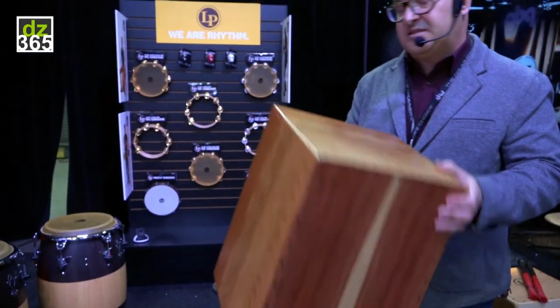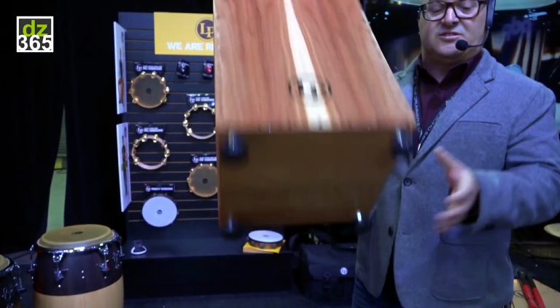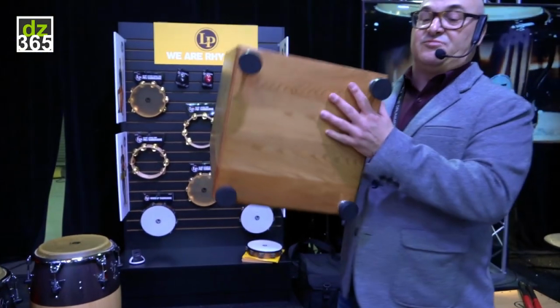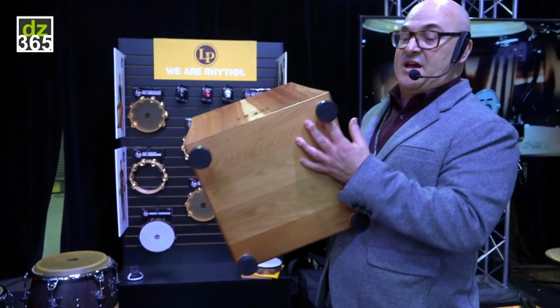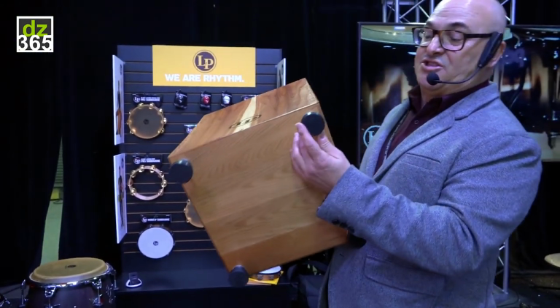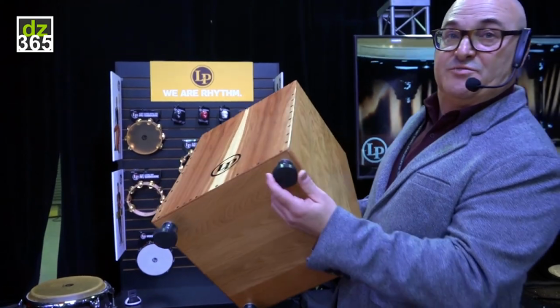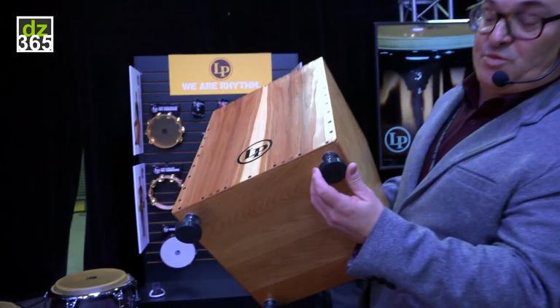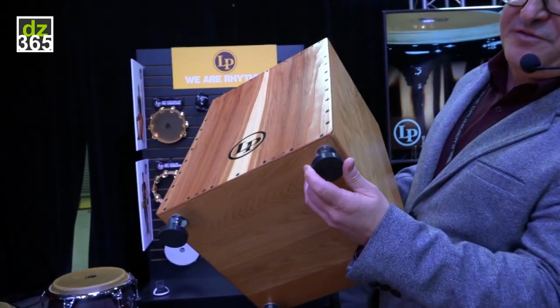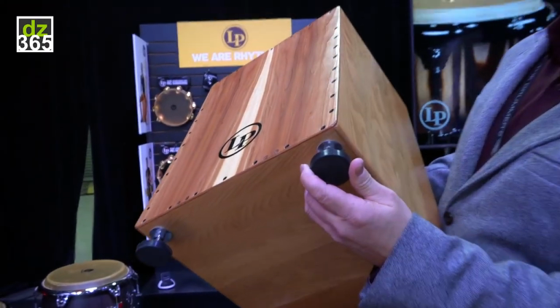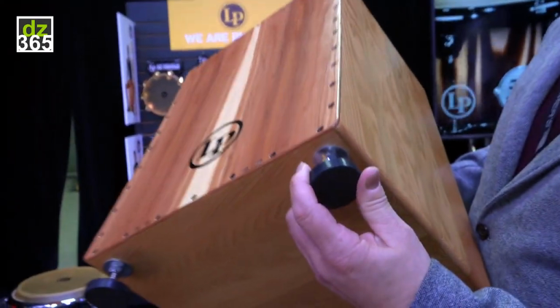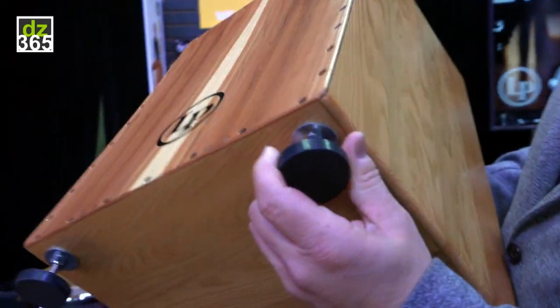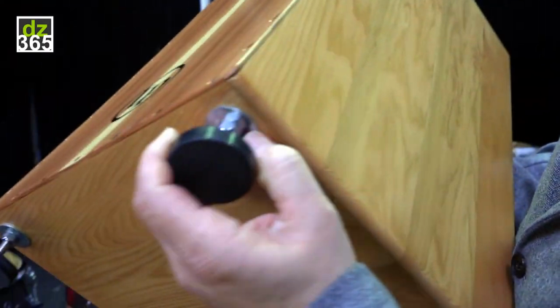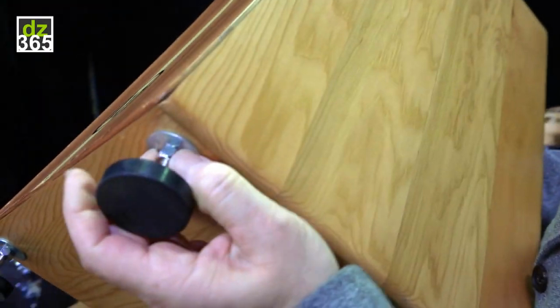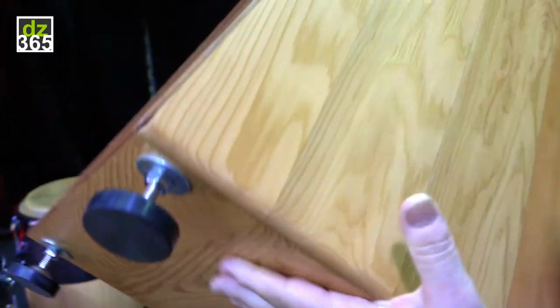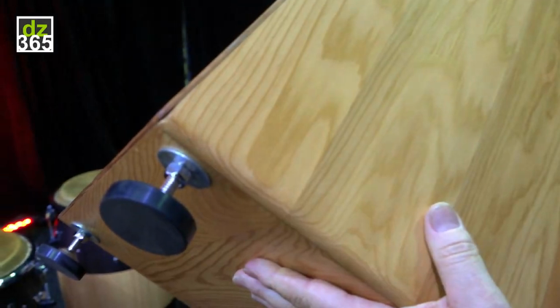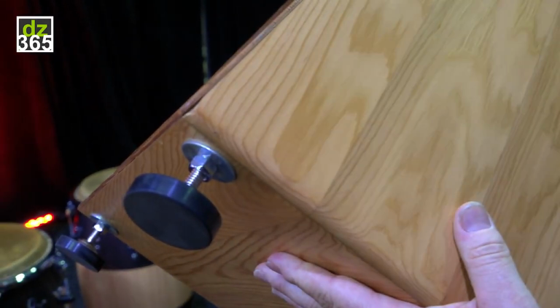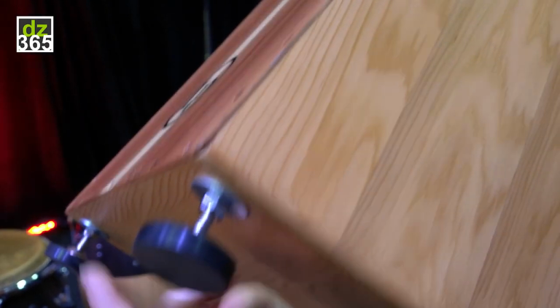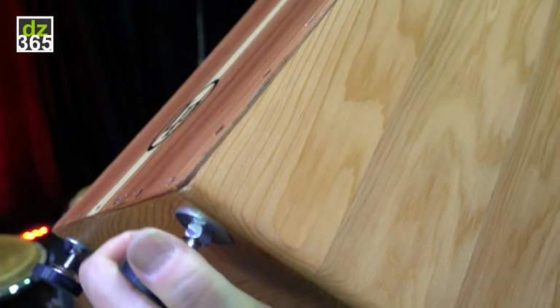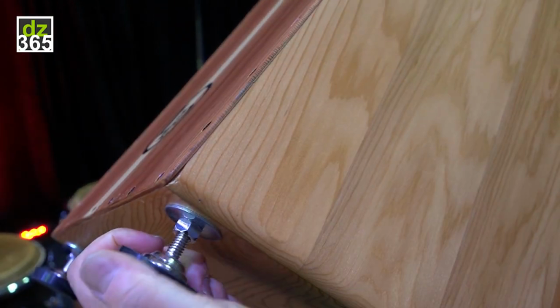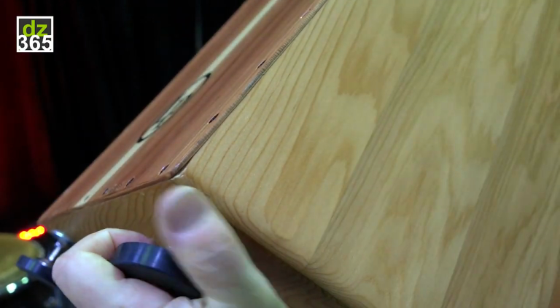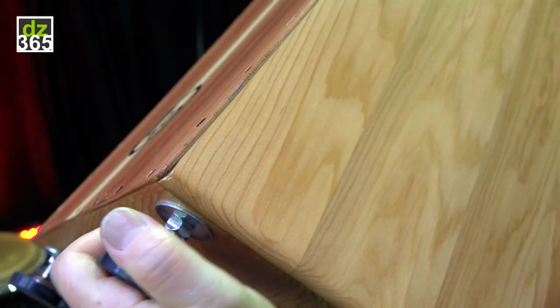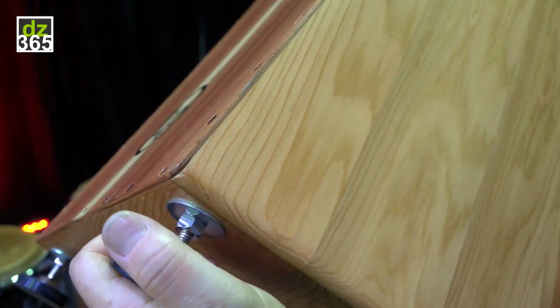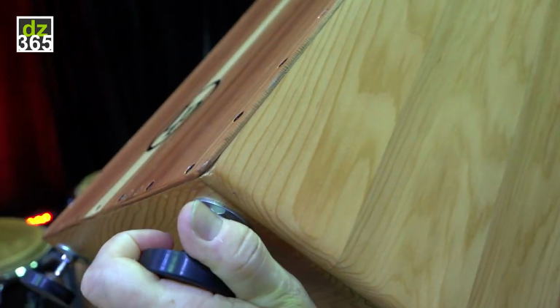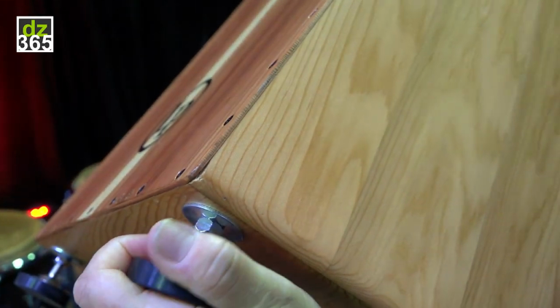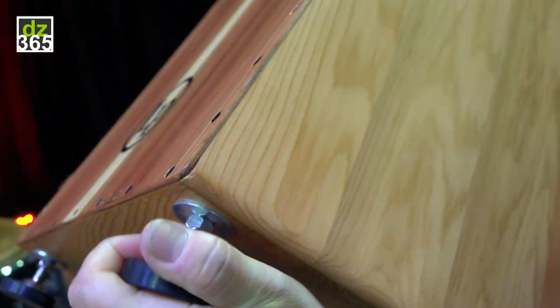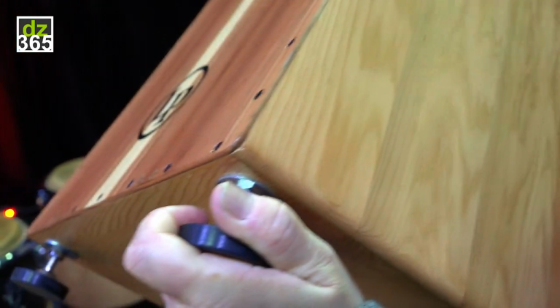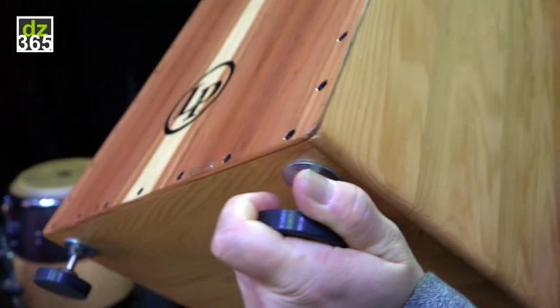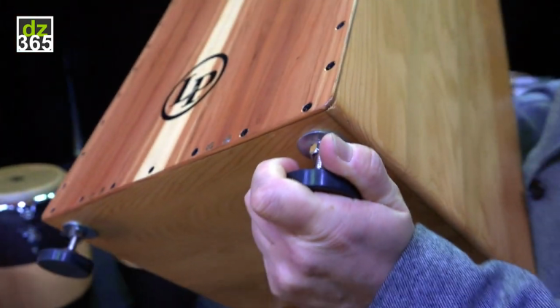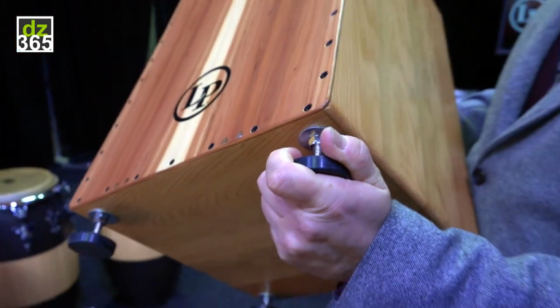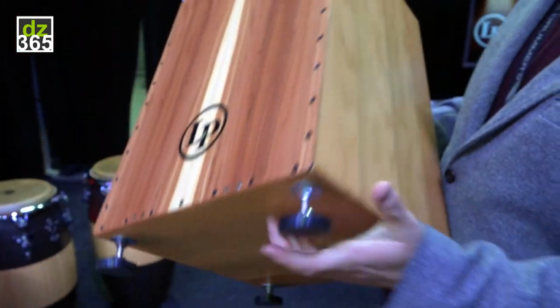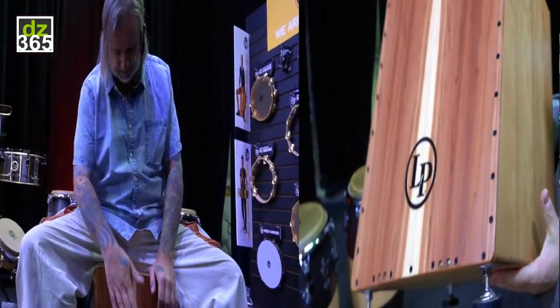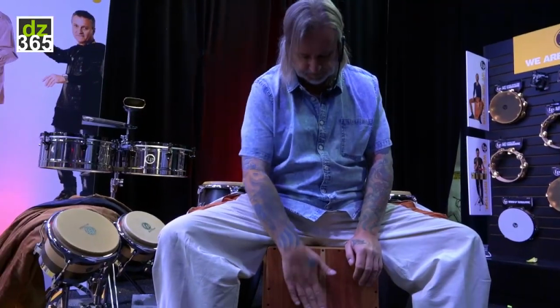It's got these really nice adjustable swivel feet as well, so you can adjust the height, and if you're on an uneven playing surface too, it kind of evens it out, which is really nice.